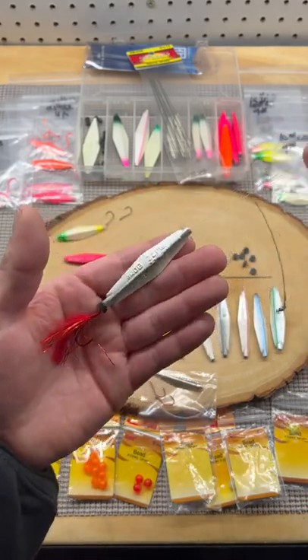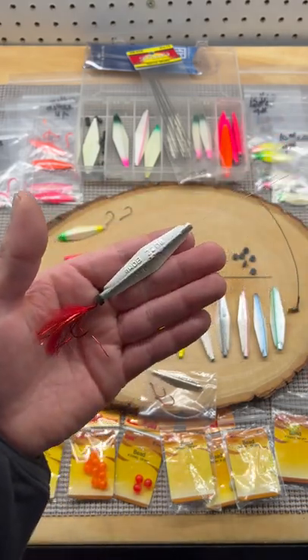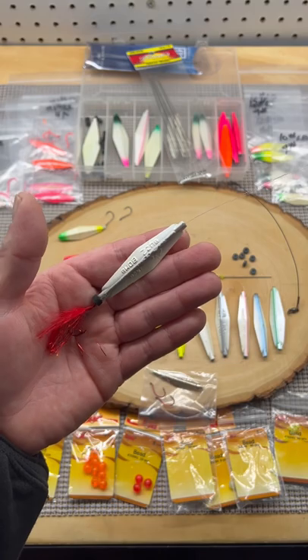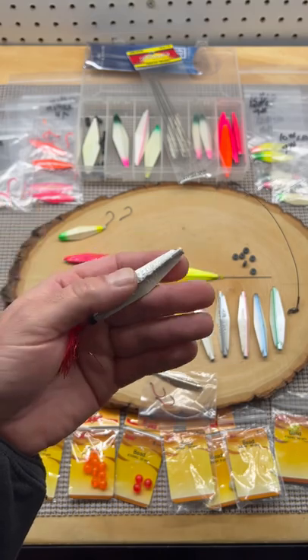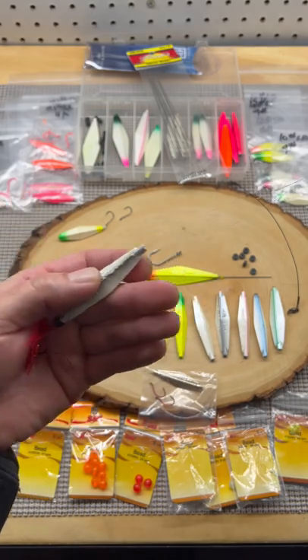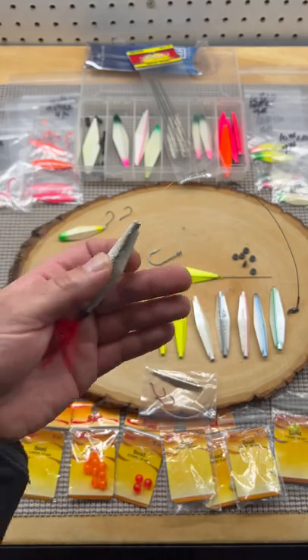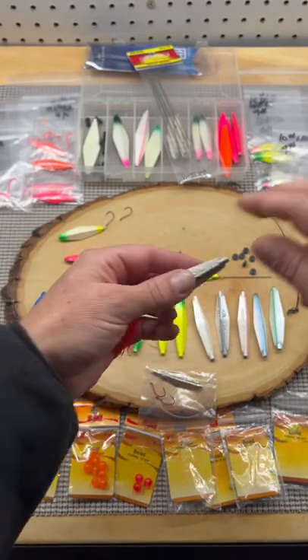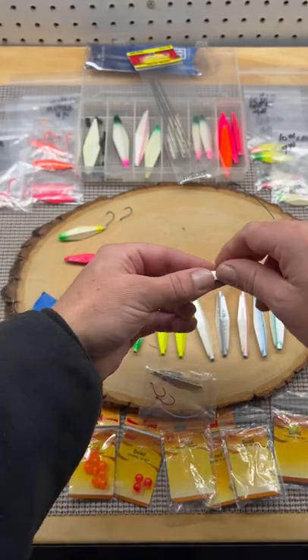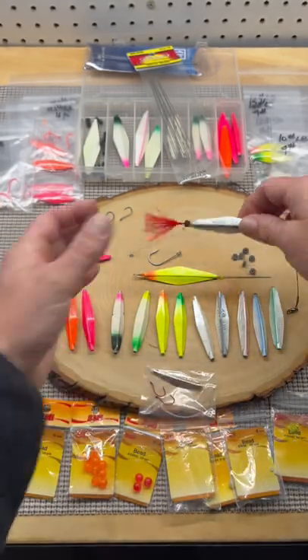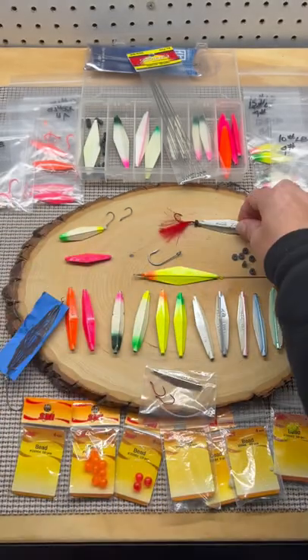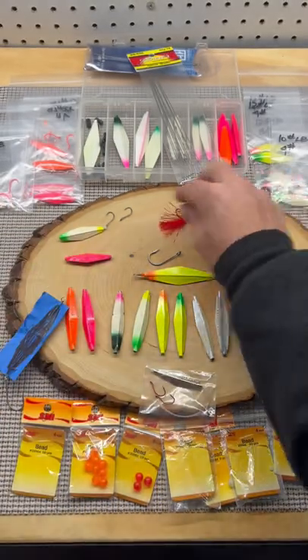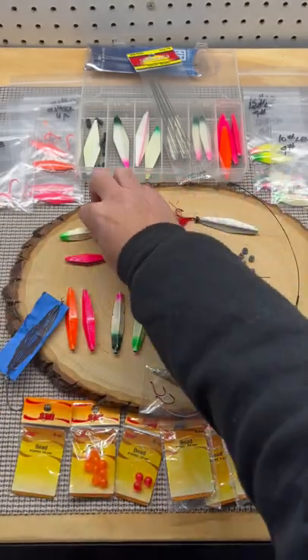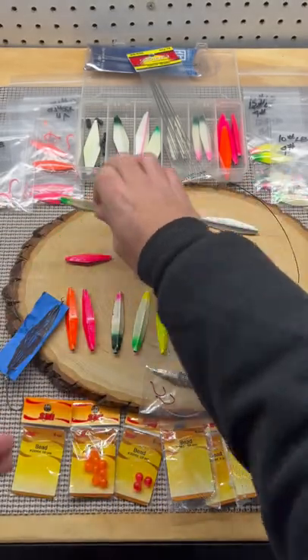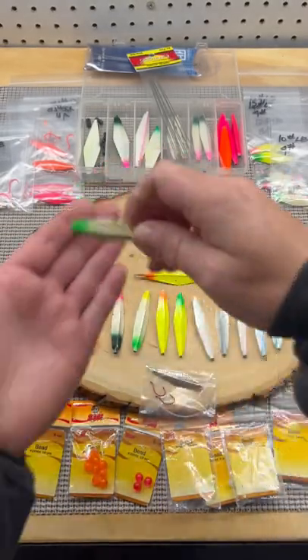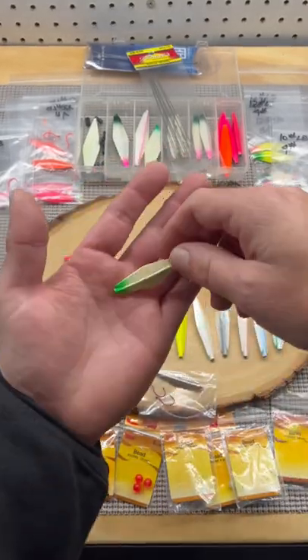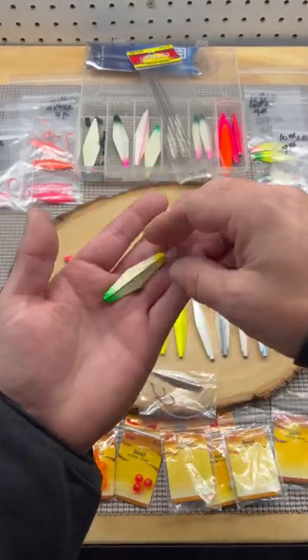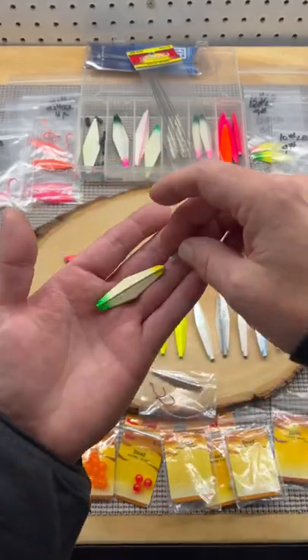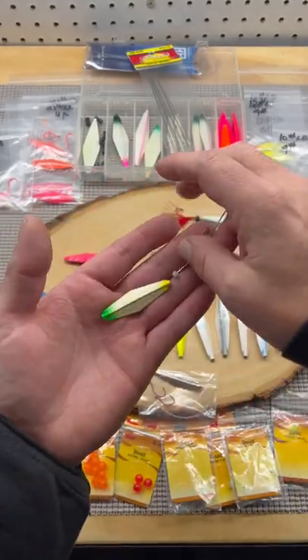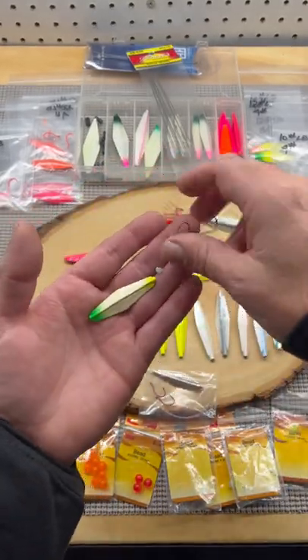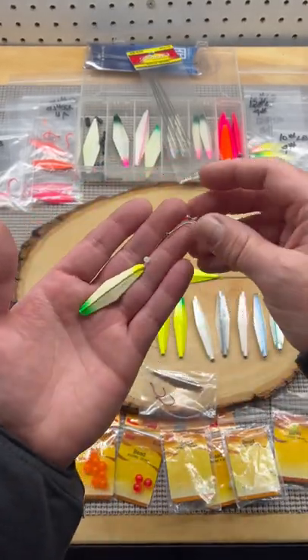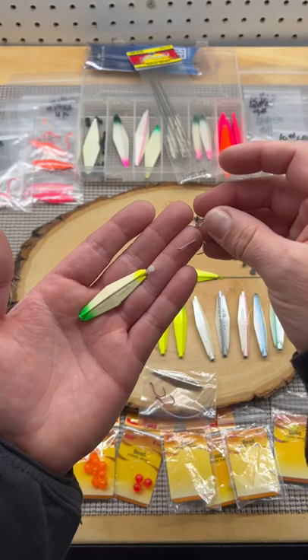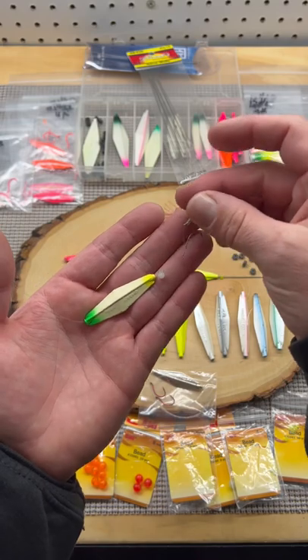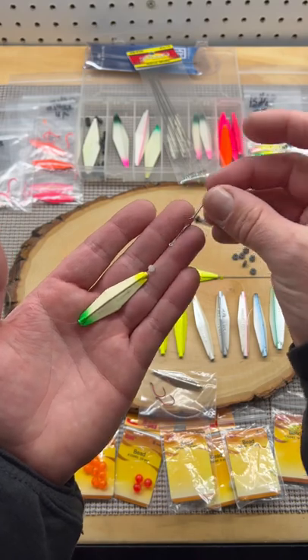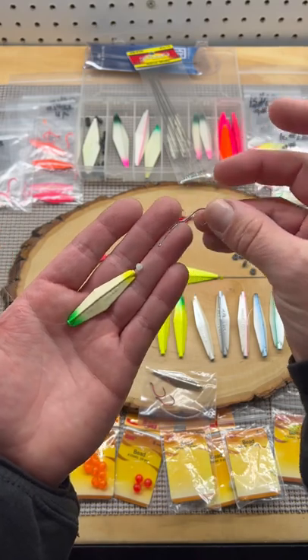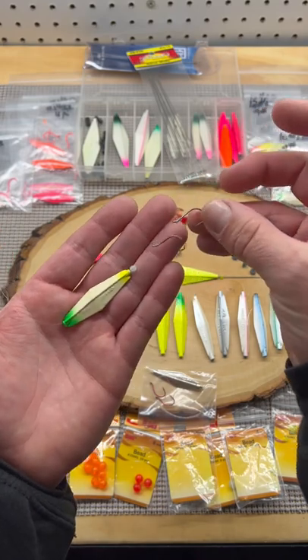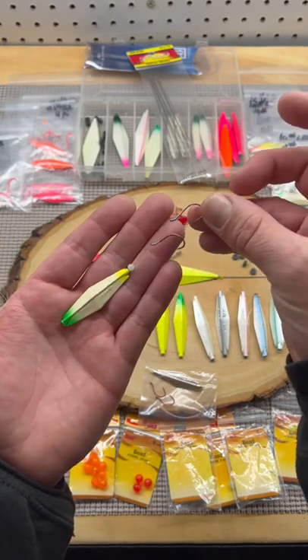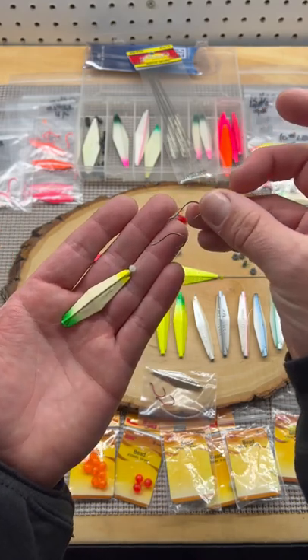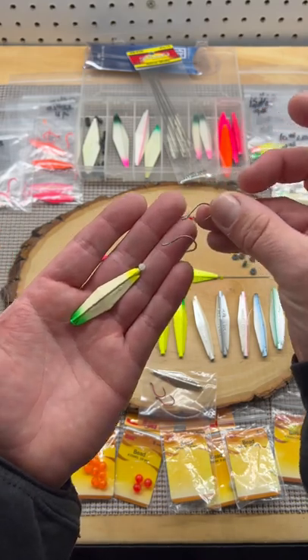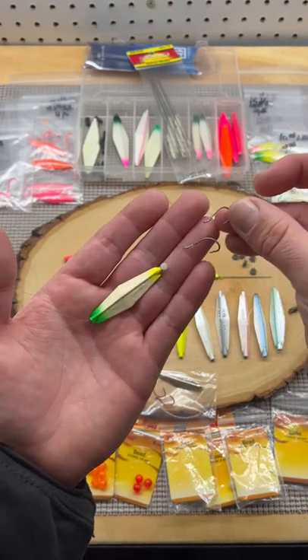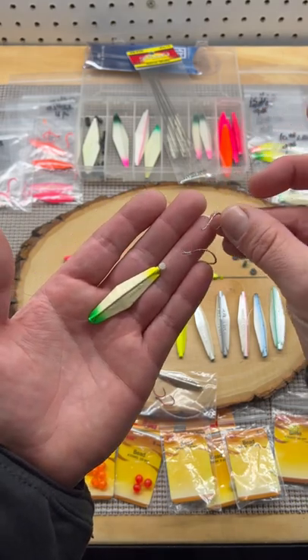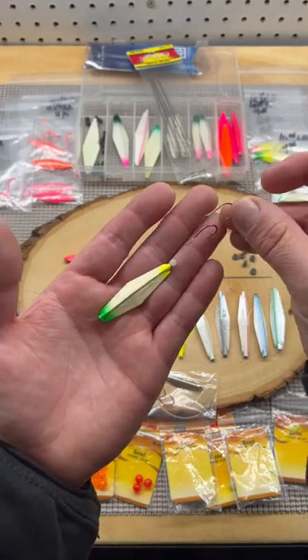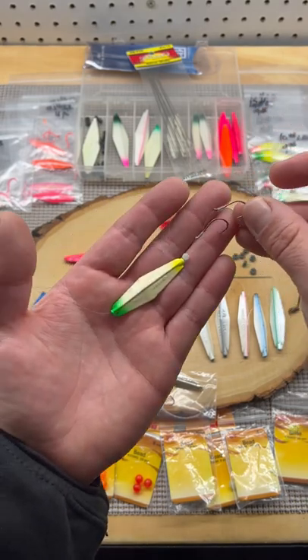15 pound test — fishing it for smaller sea runs and silvers: double number fours with a 12 pound leader.